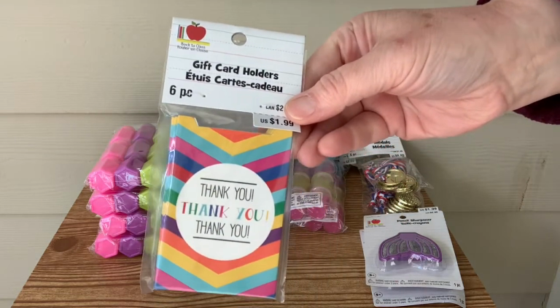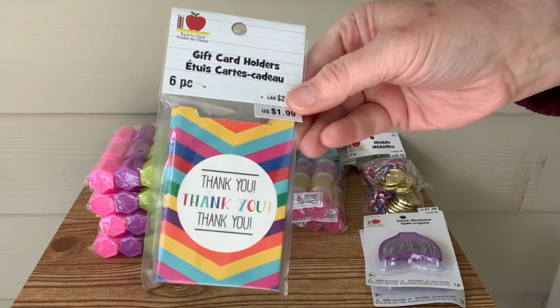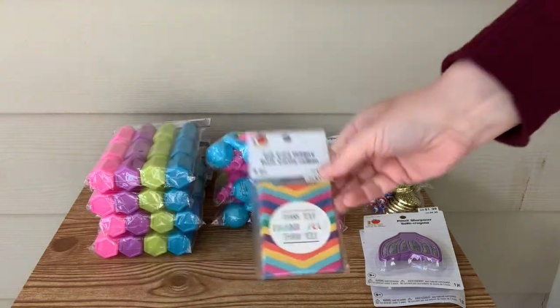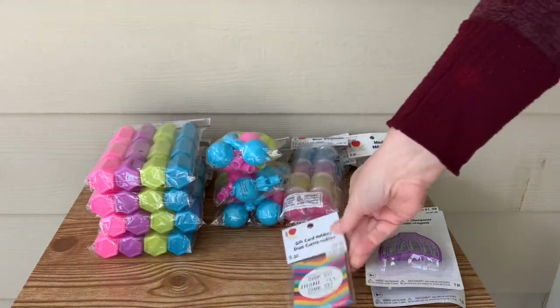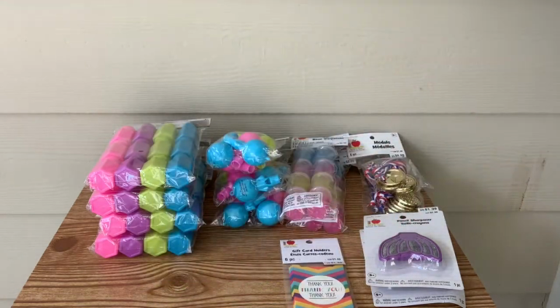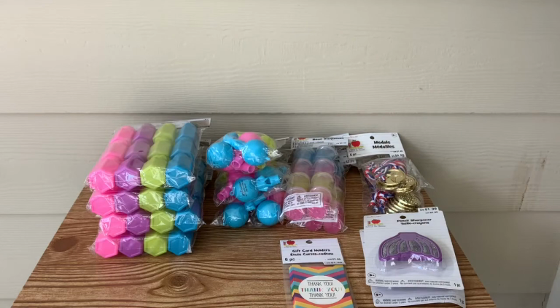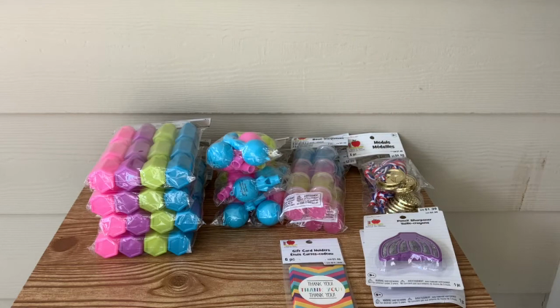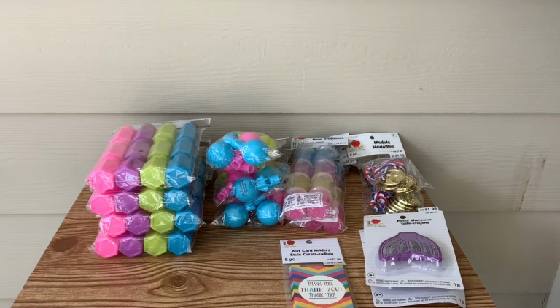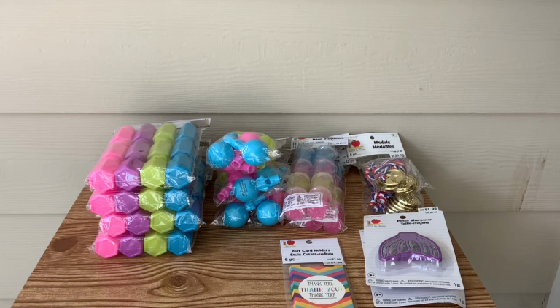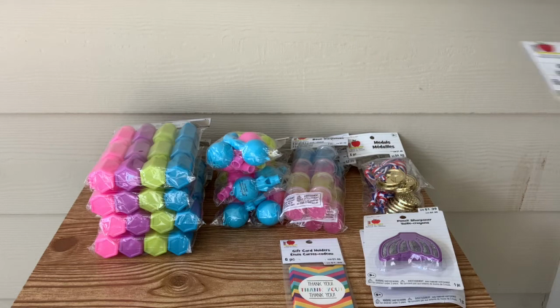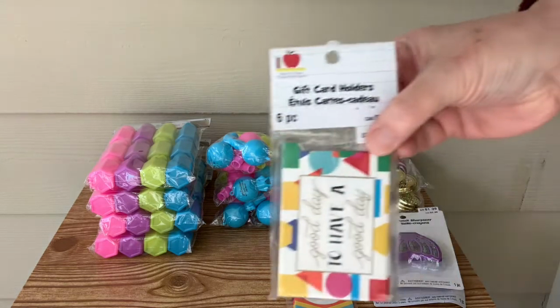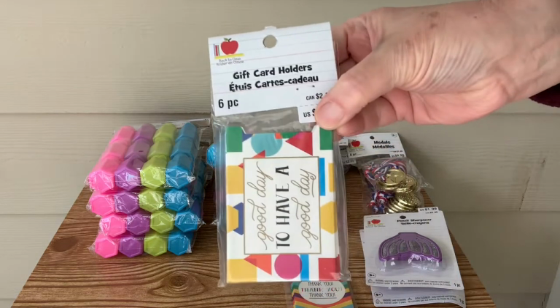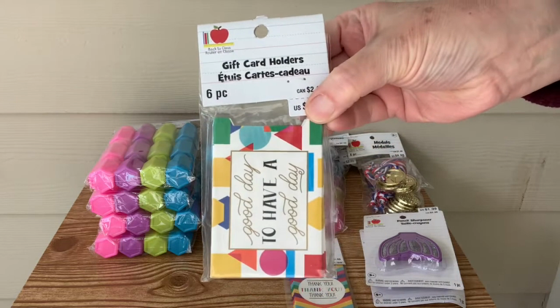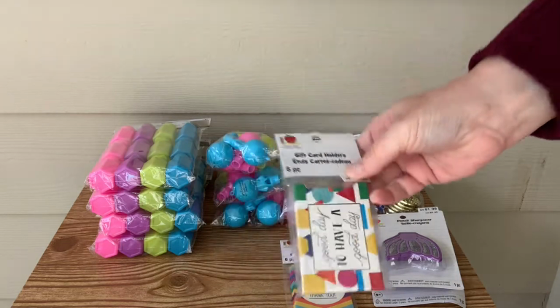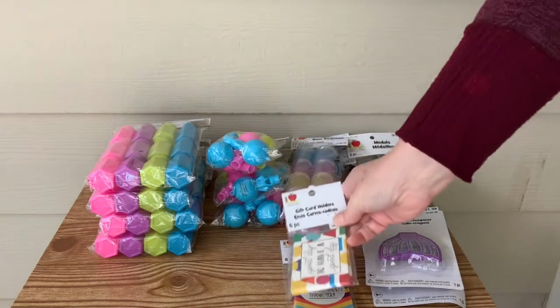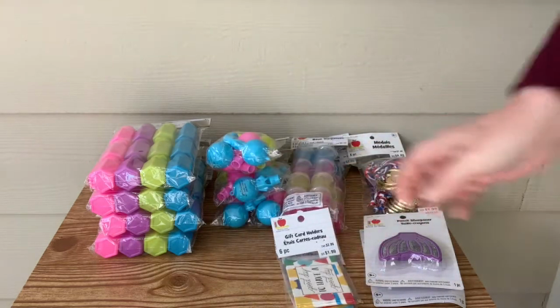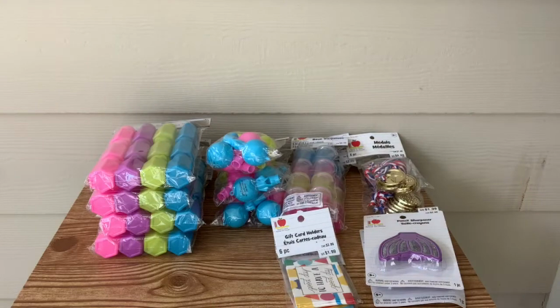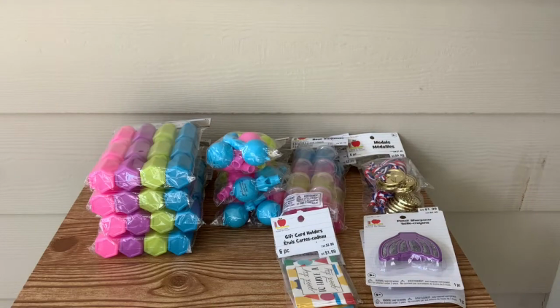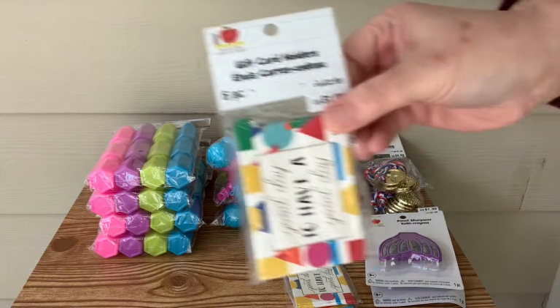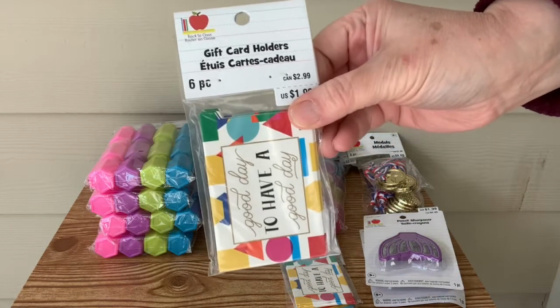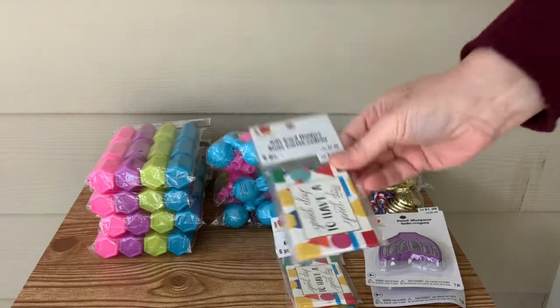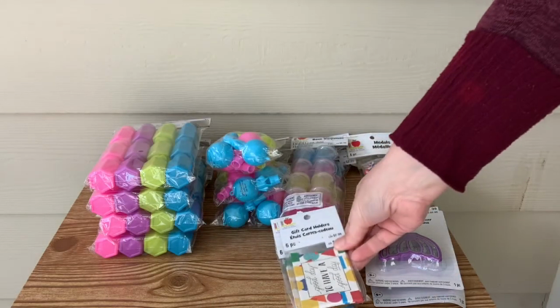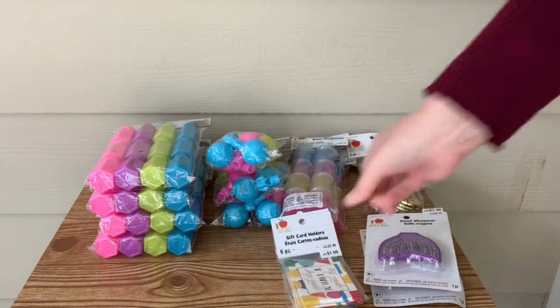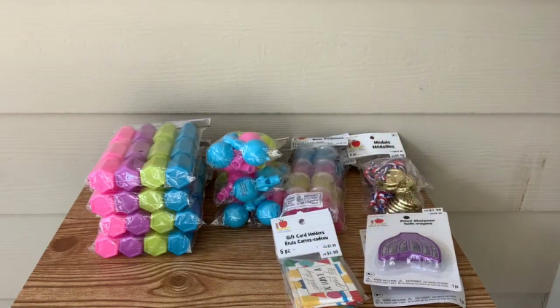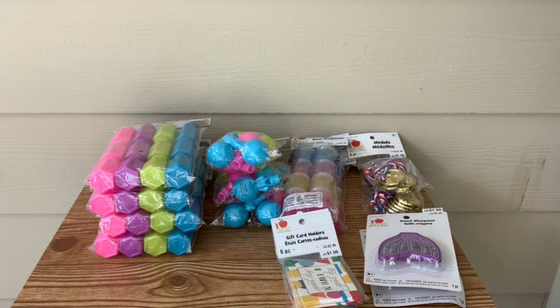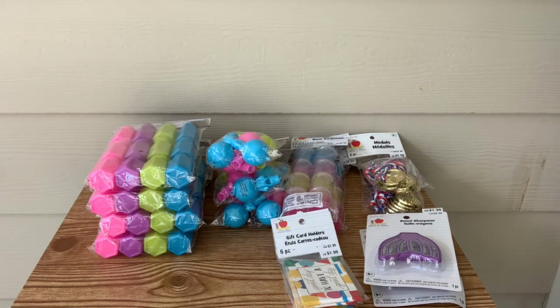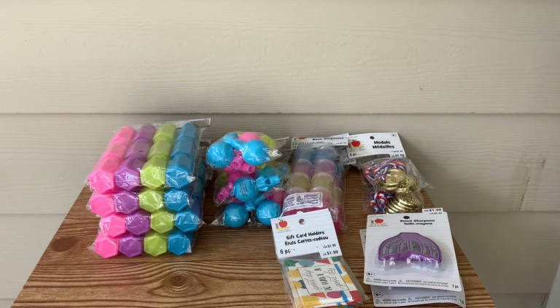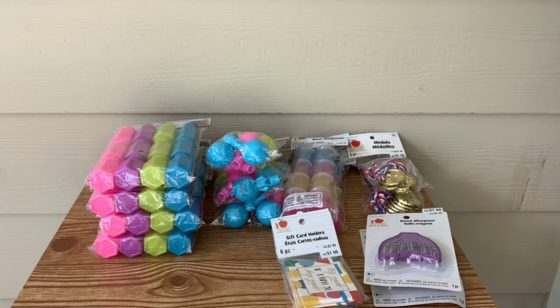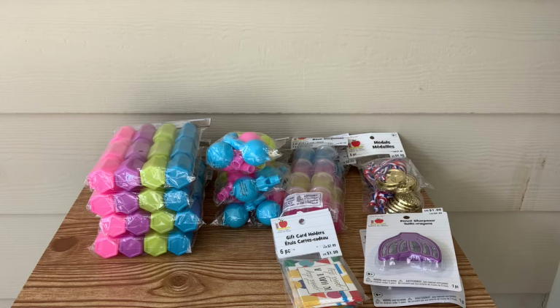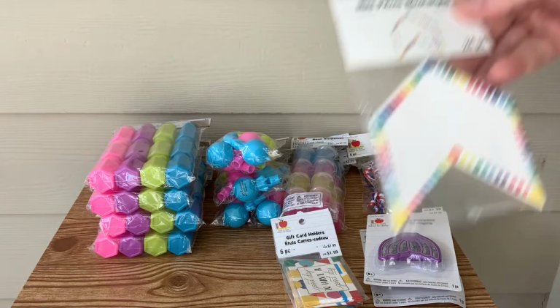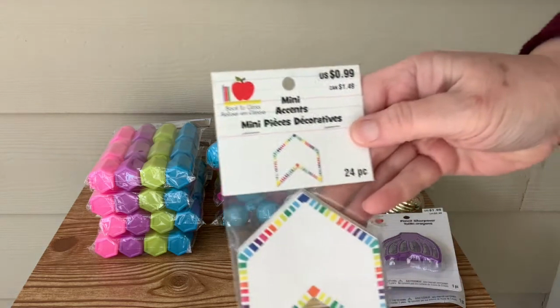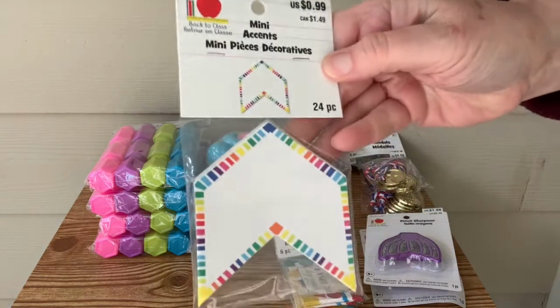And some more of these gift card holders. I believe I got three different styles. I'm sure you could slip some gift cards in there and use those as classroom incentives. I got quite a few of those.